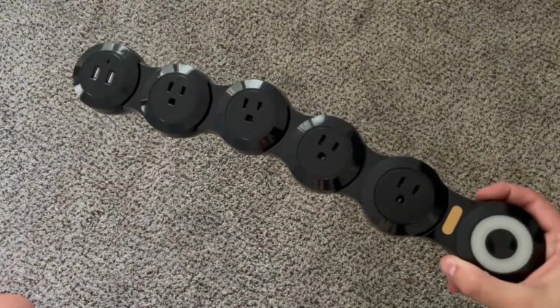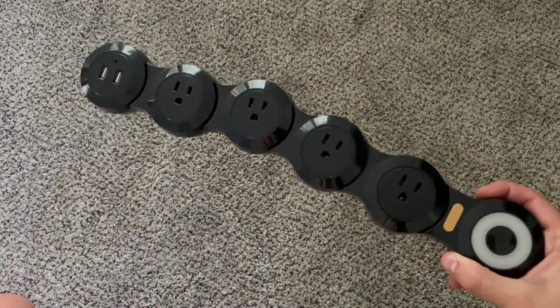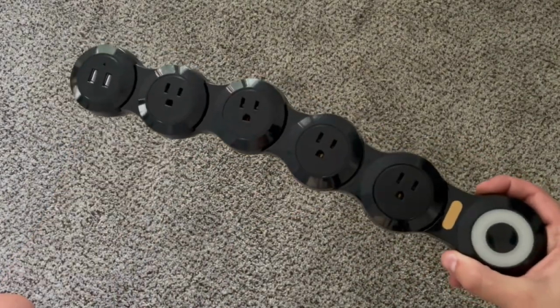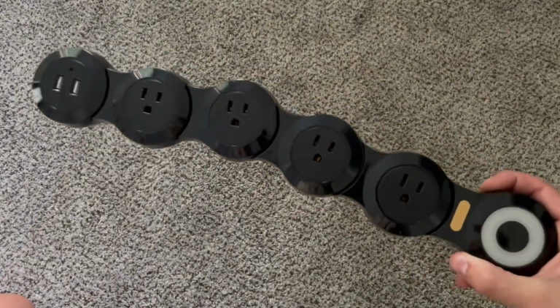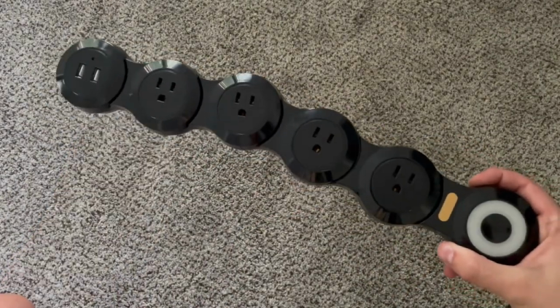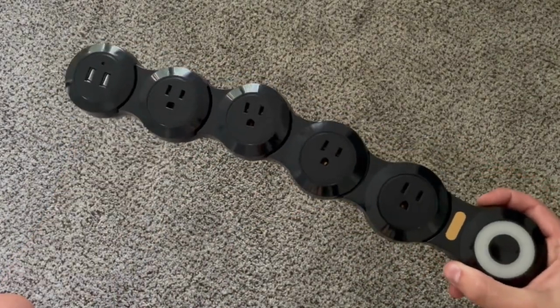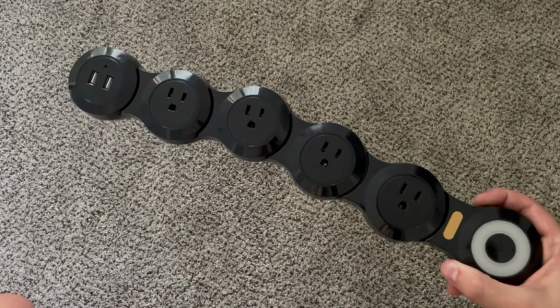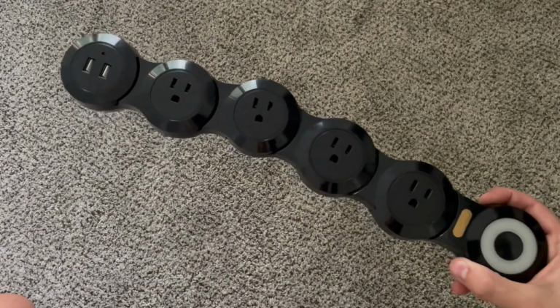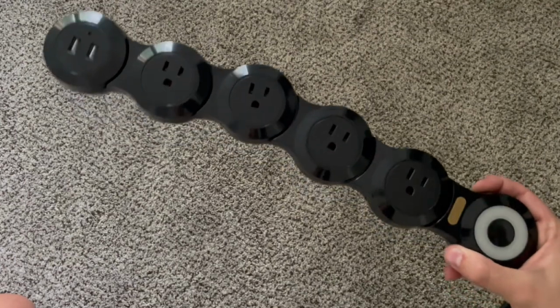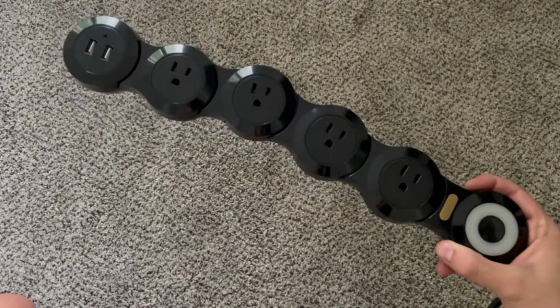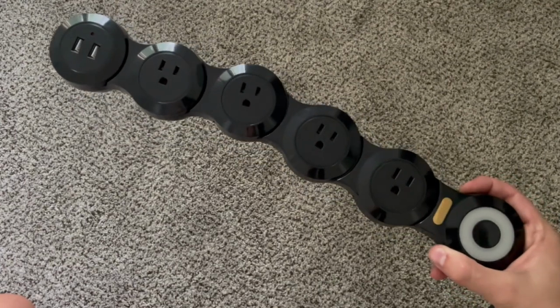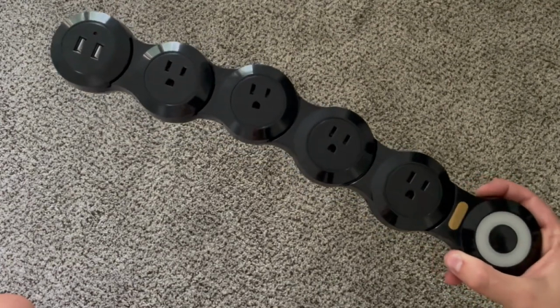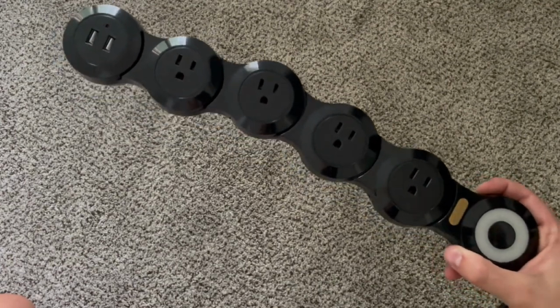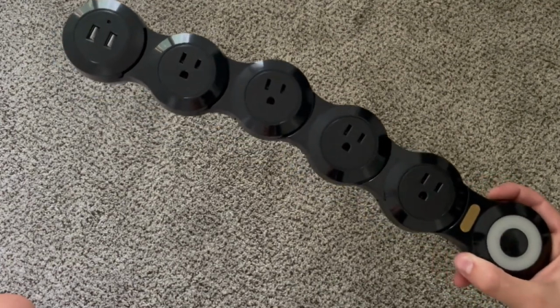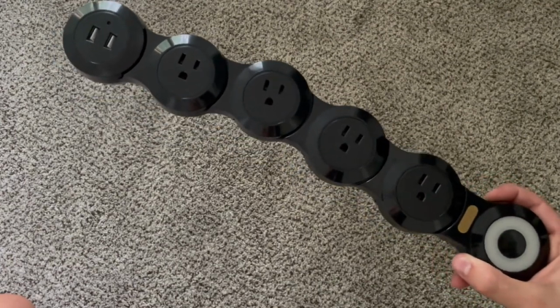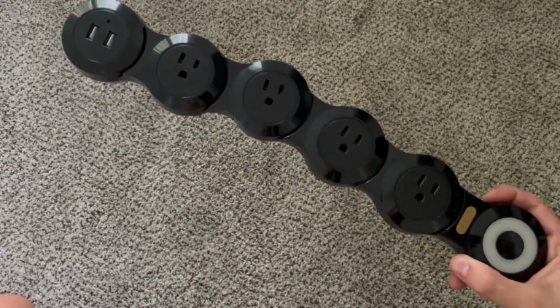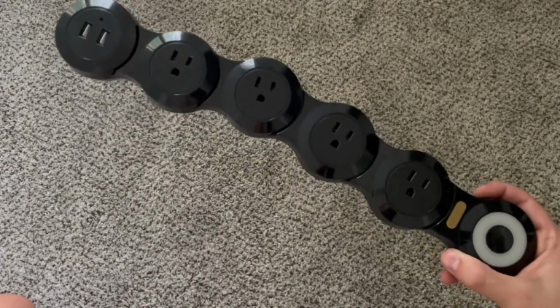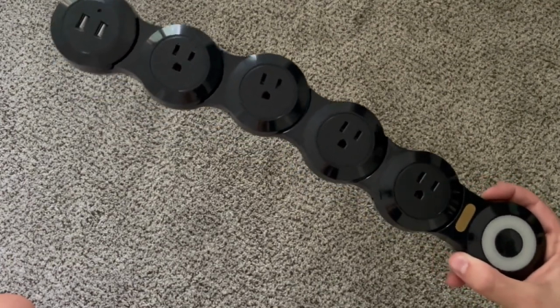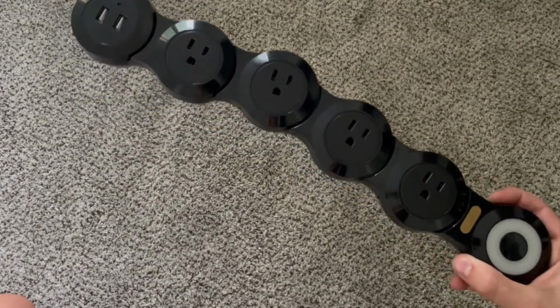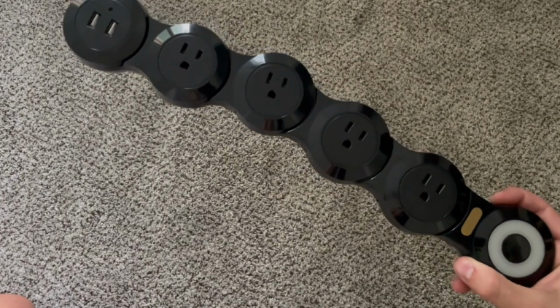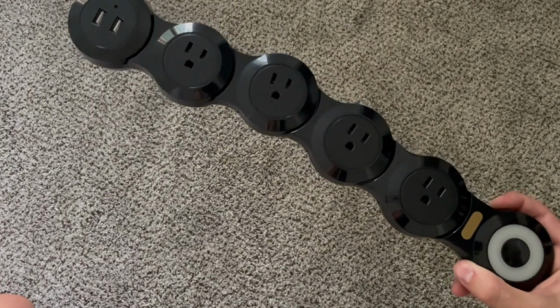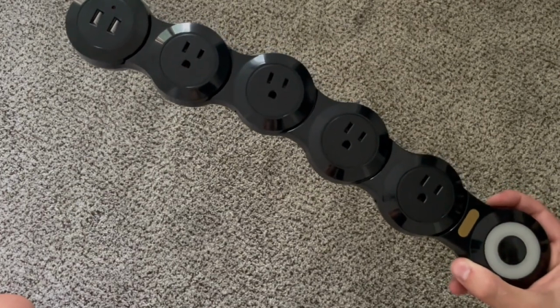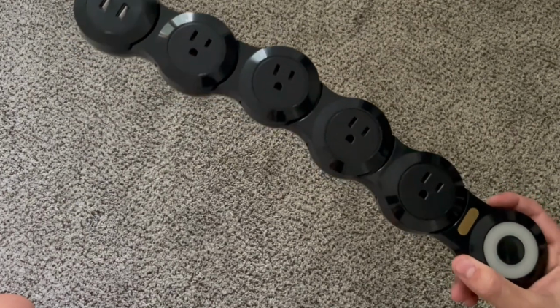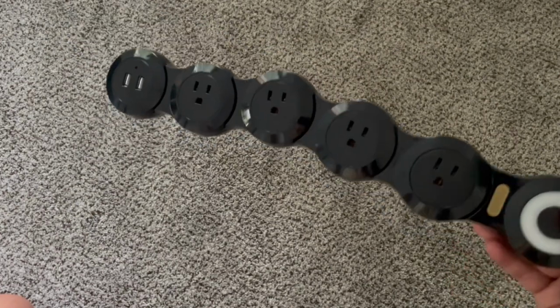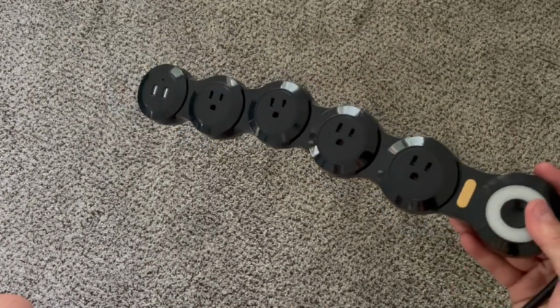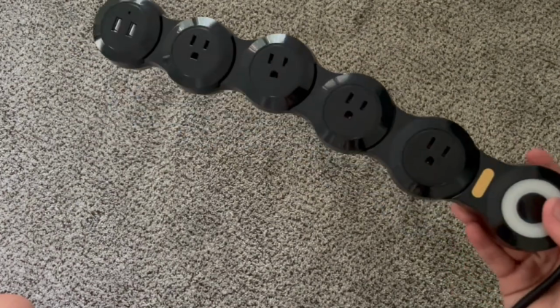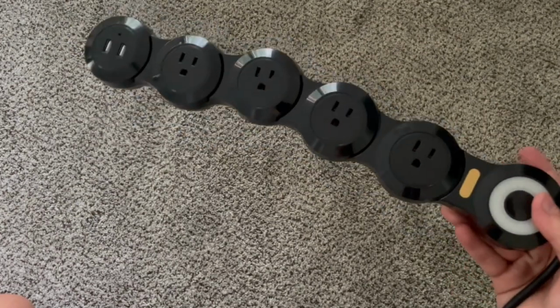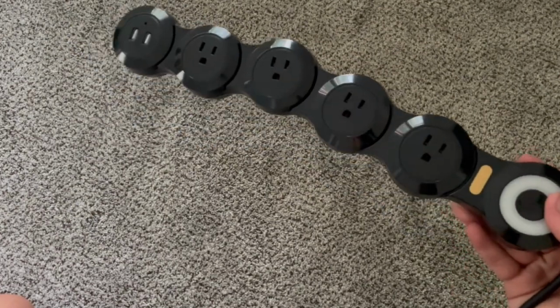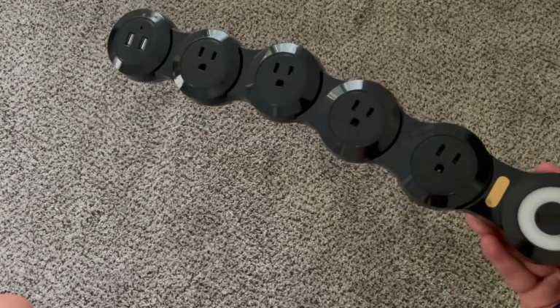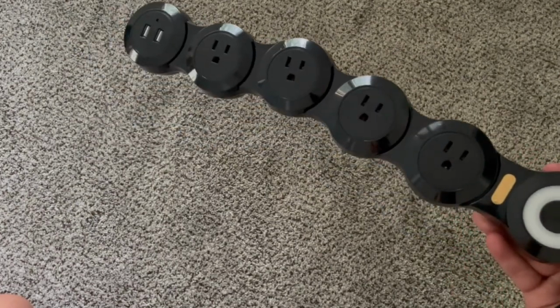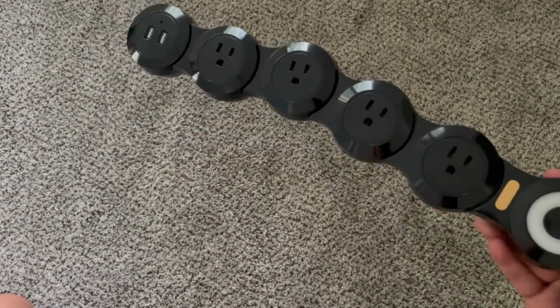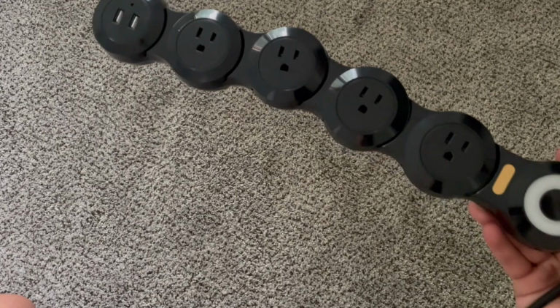This is an incredibly protected switch — it automatically breaks off when the current exceeds 15 amps, preventing plugged-in high-power devices from fire, sparks, and other damages.